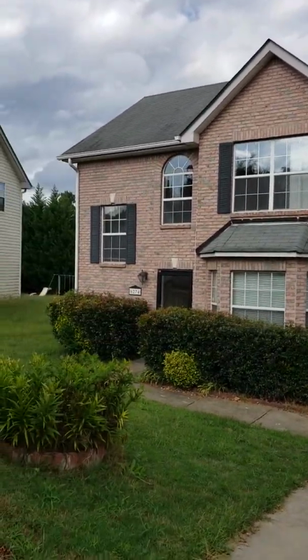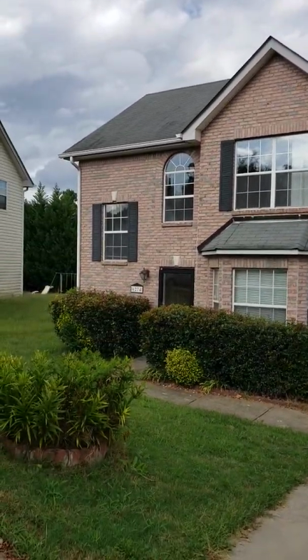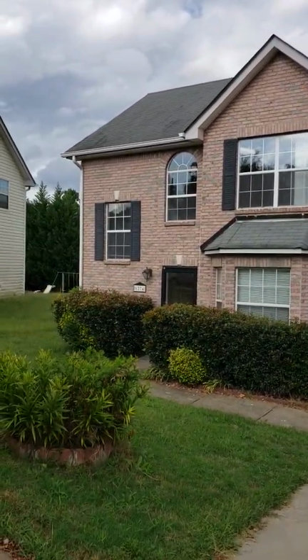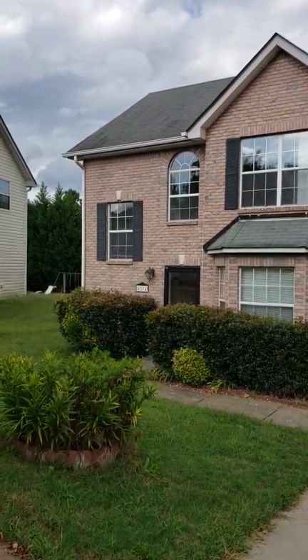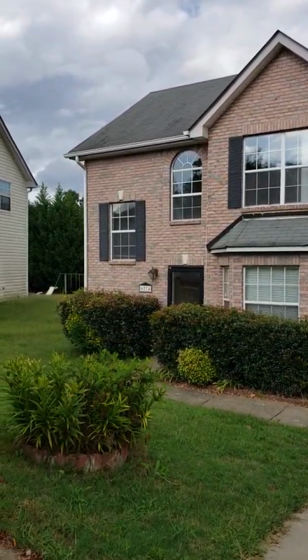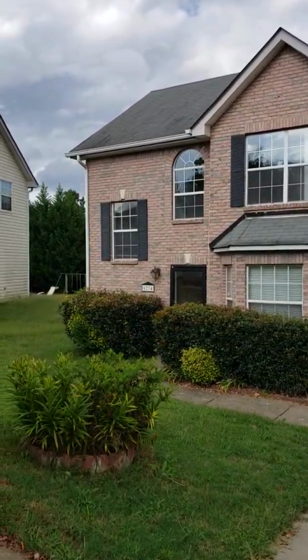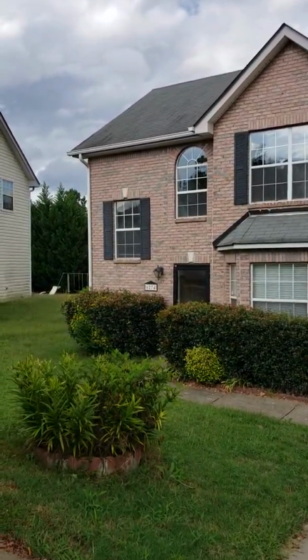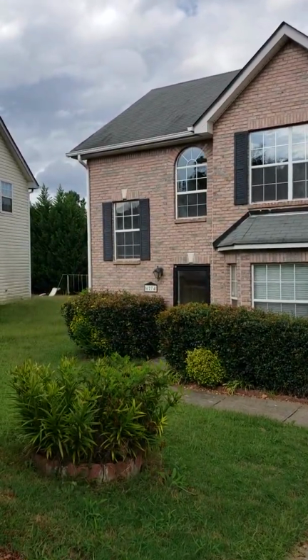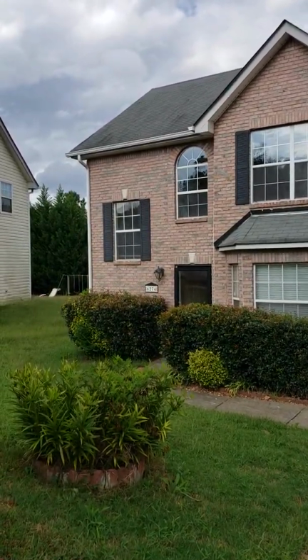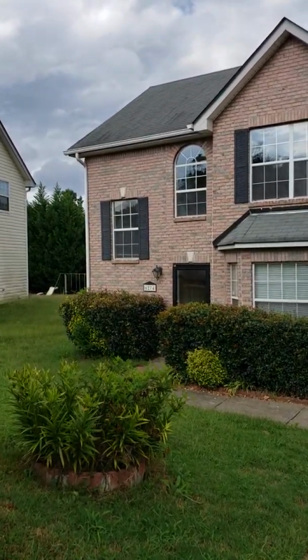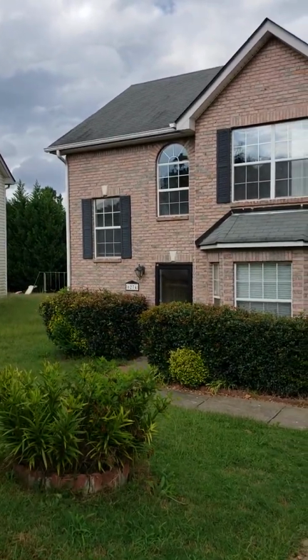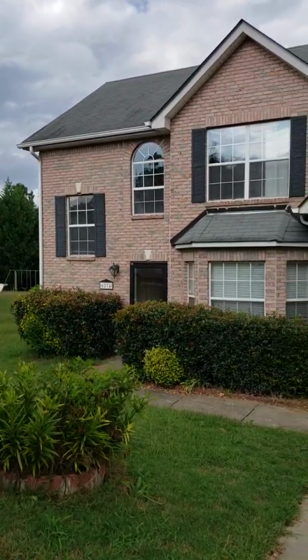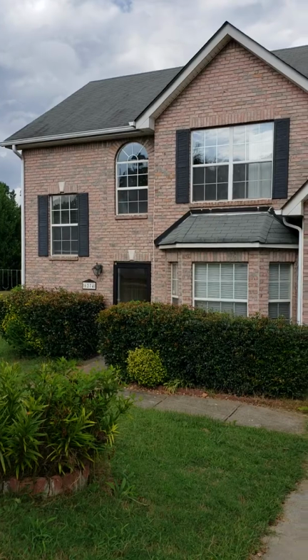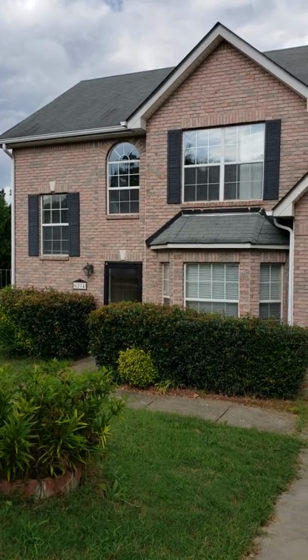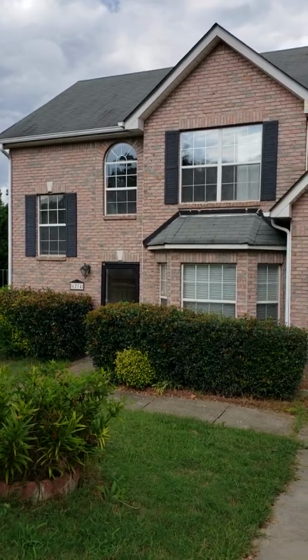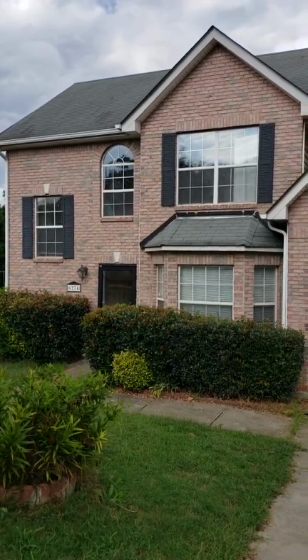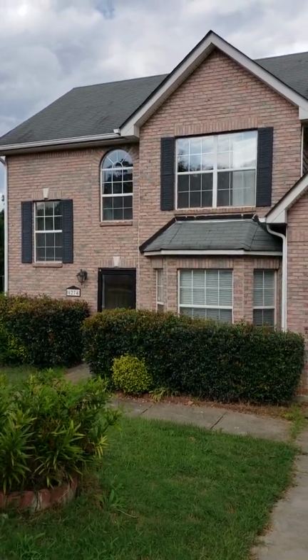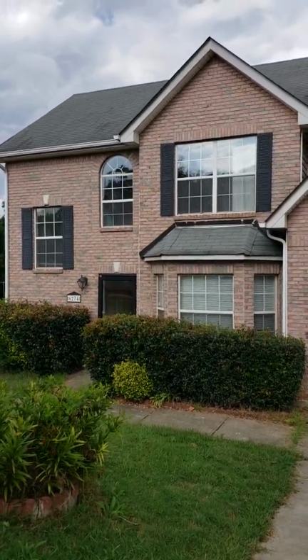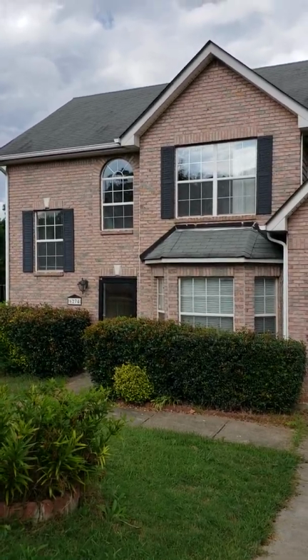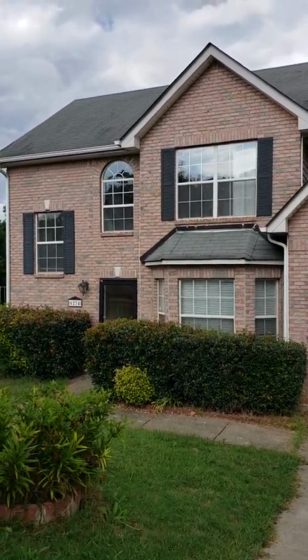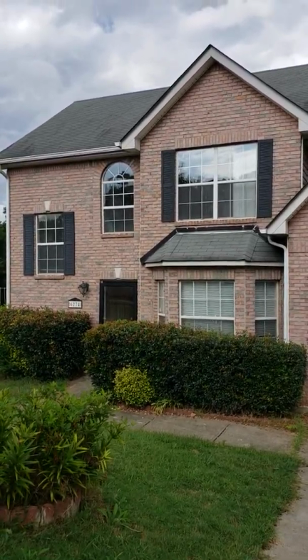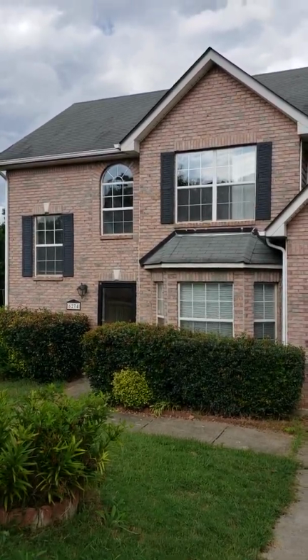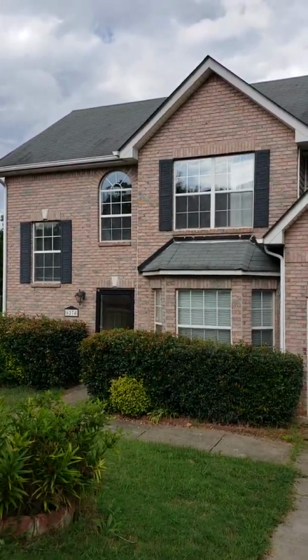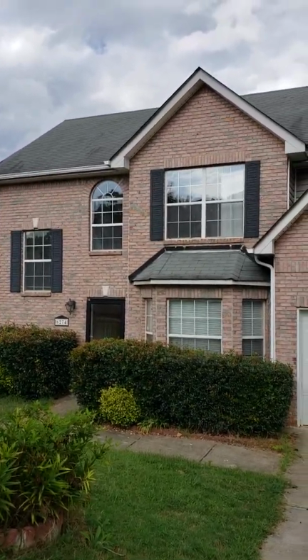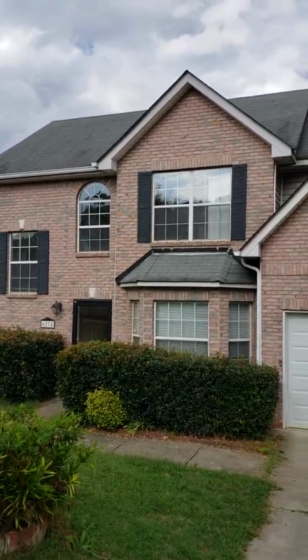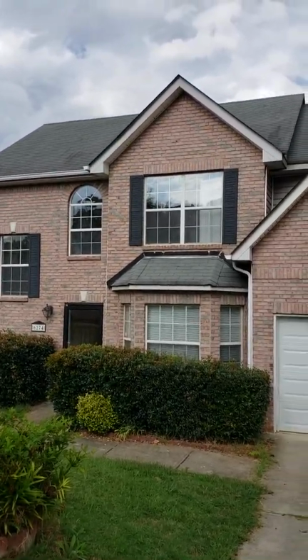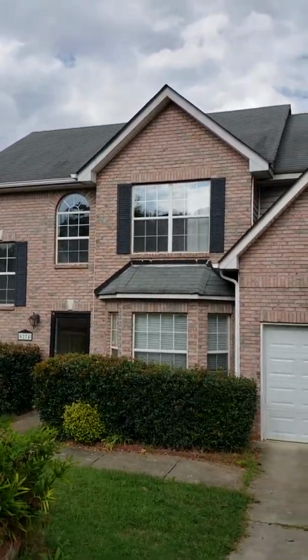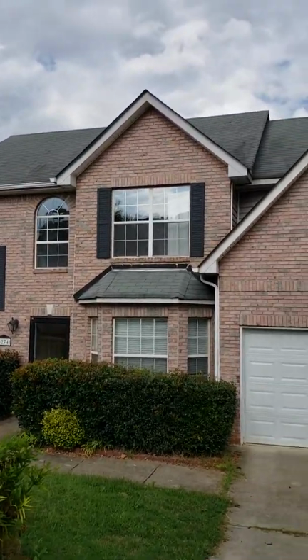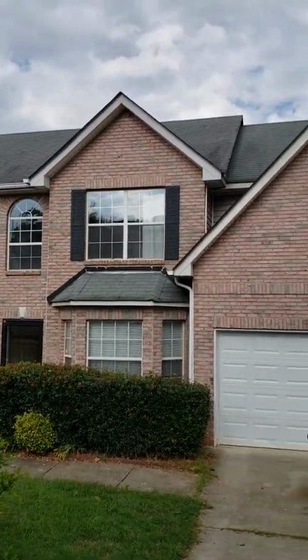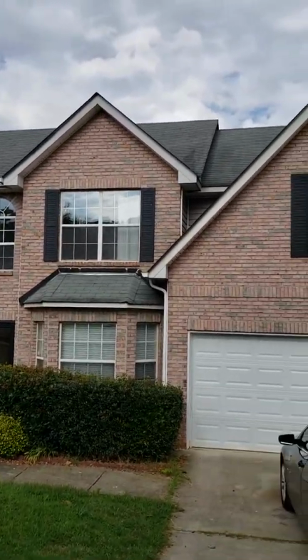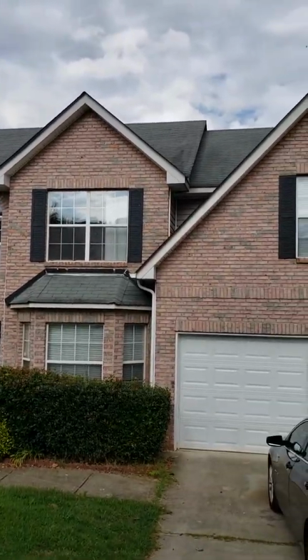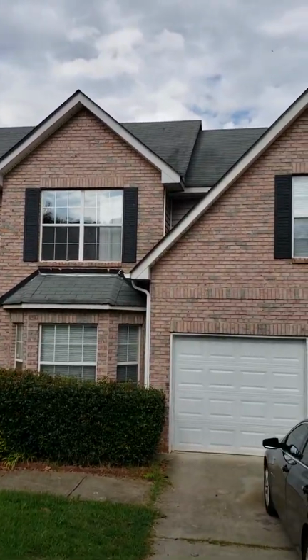Hello everyone. It's Siobhan Rumpf, Keller Williams Realty. Siobhan Sells Homes.